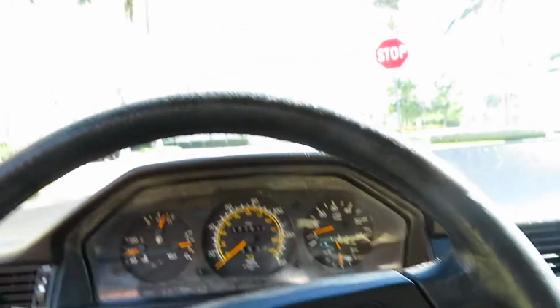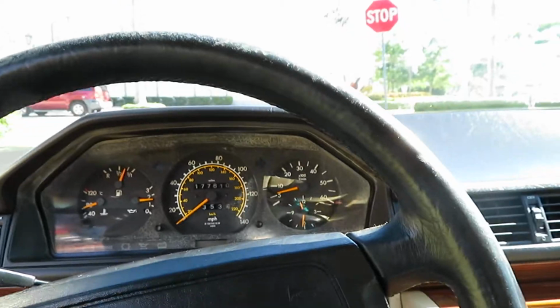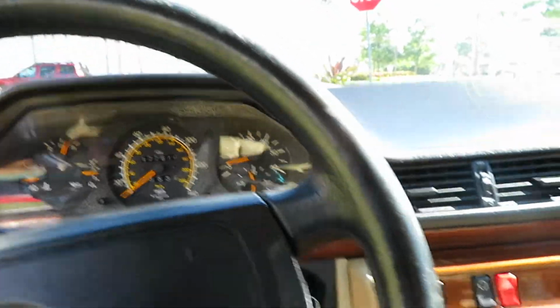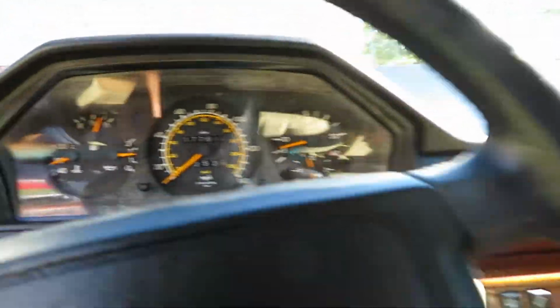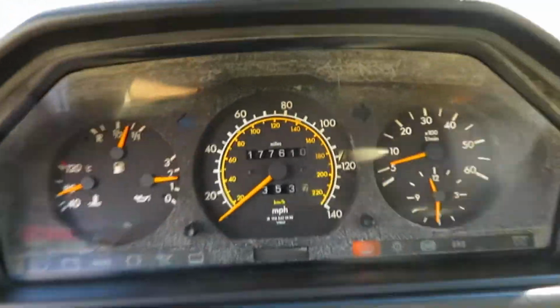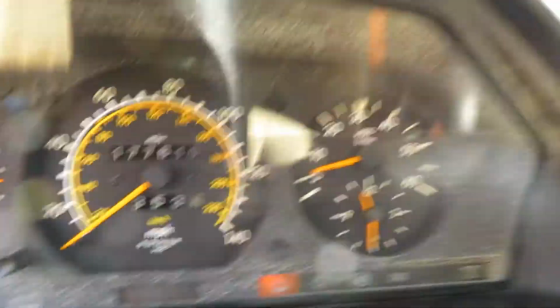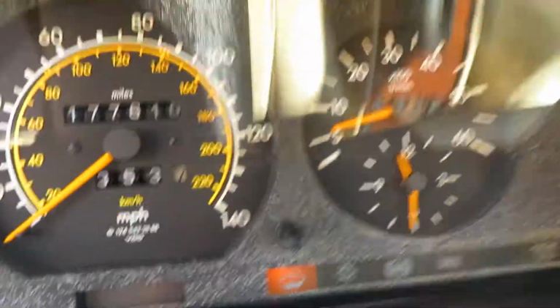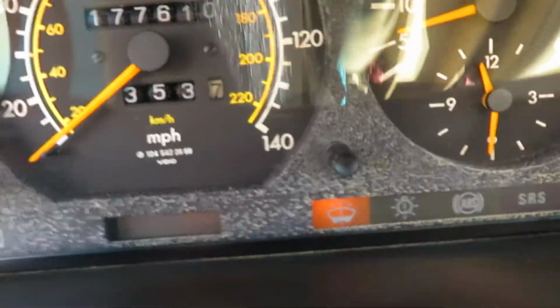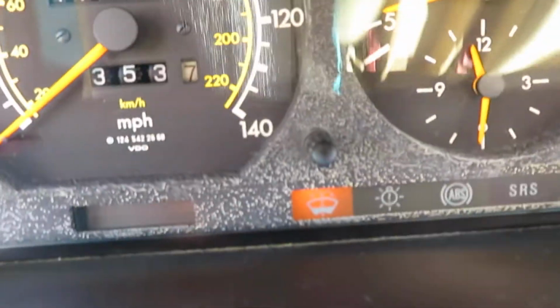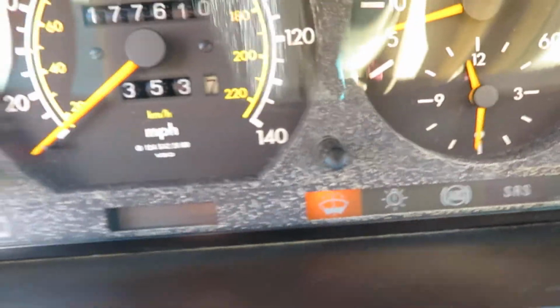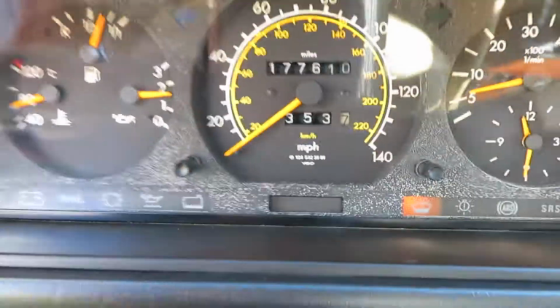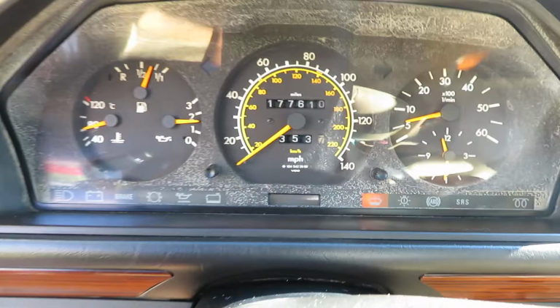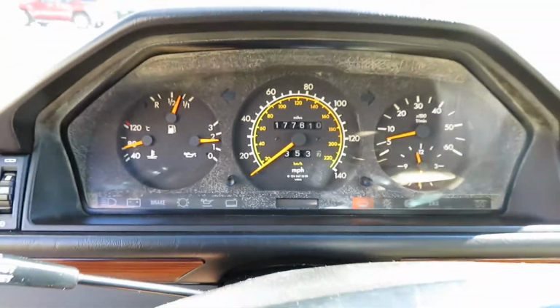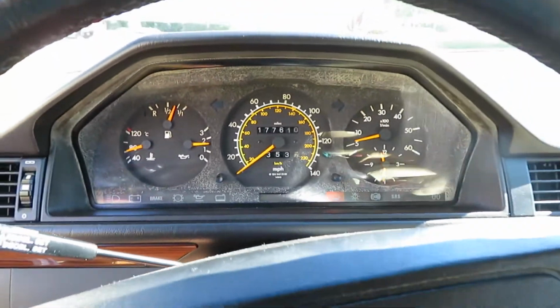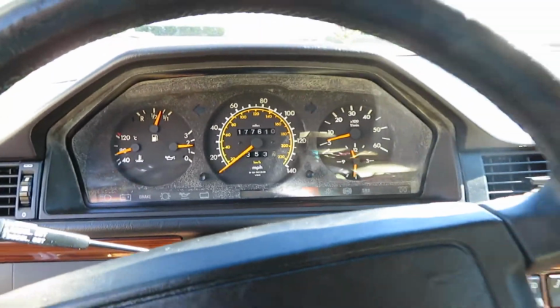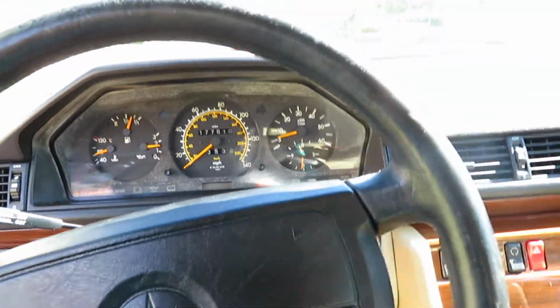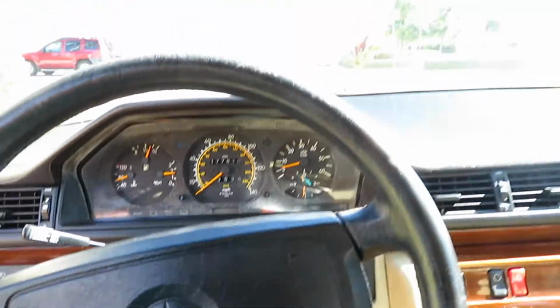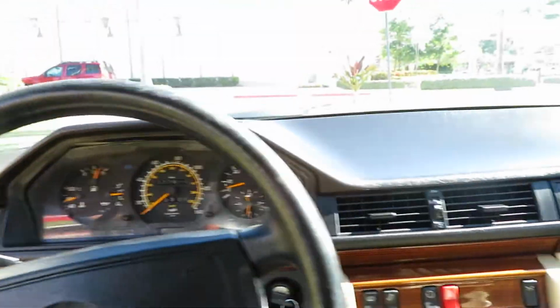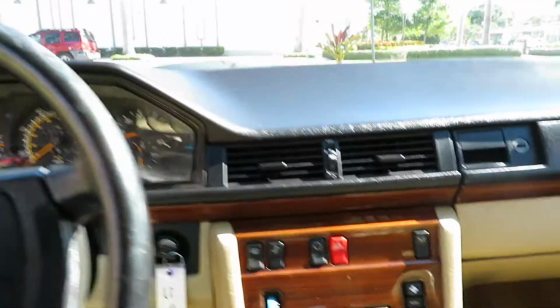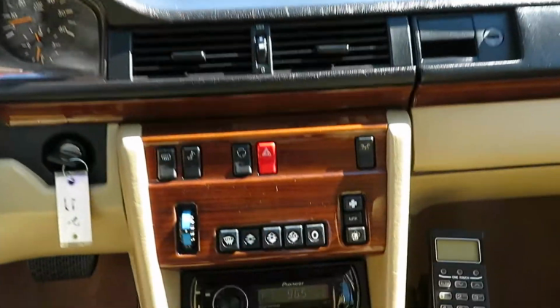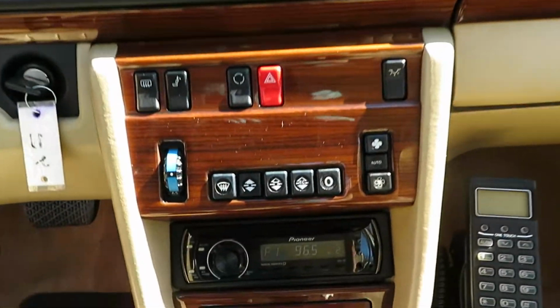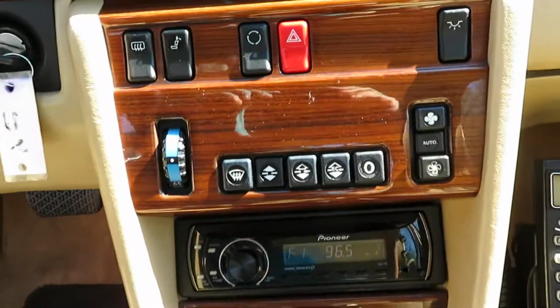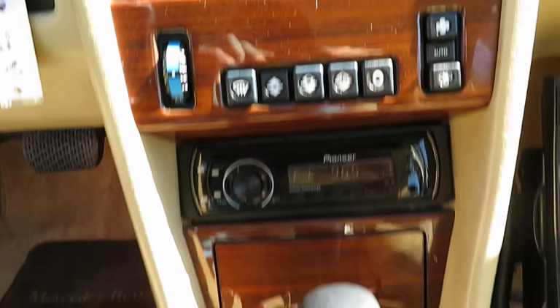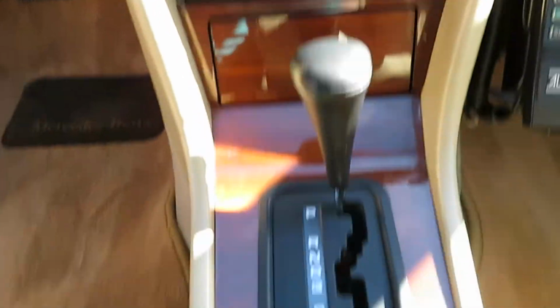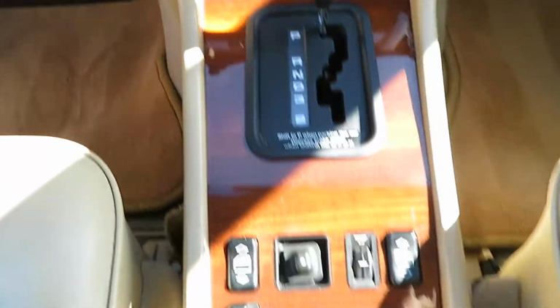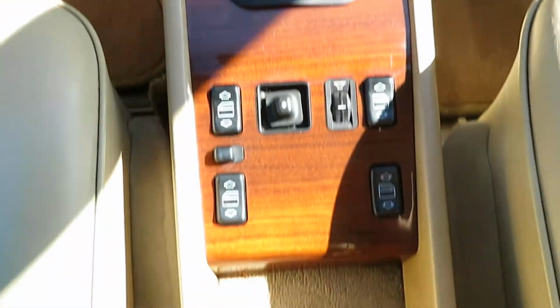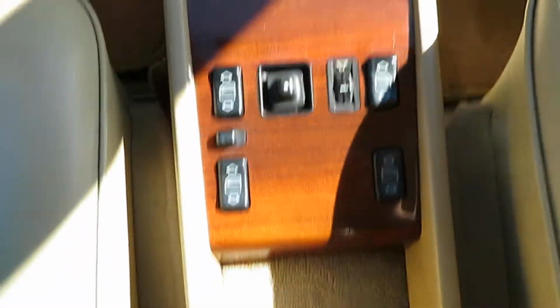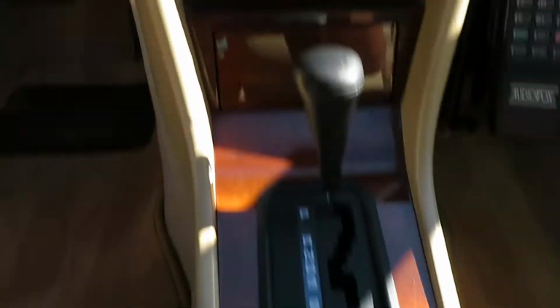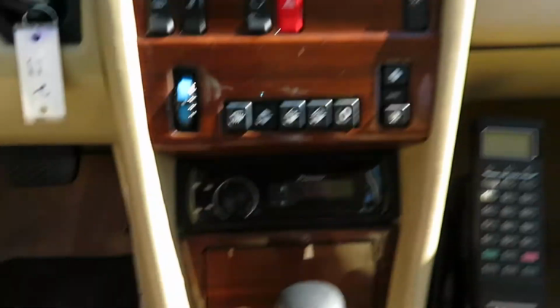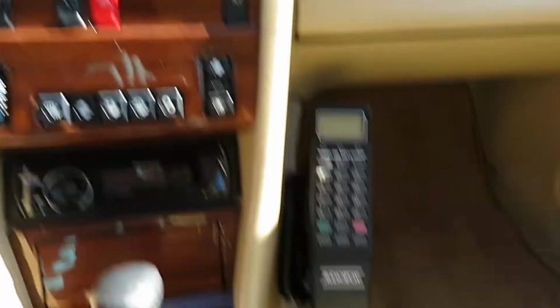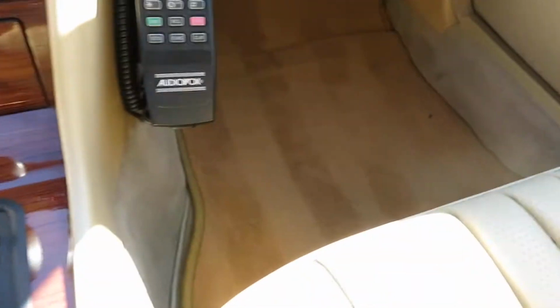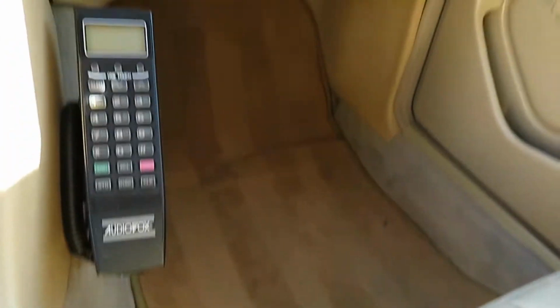The car has no warning lights on — that is the window washer light, the fluids are just a little low on that. The car is perfect: the wood grain has no ripples, no bubbles, no cracks. Original mats.